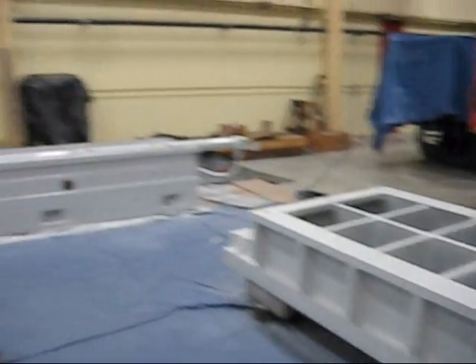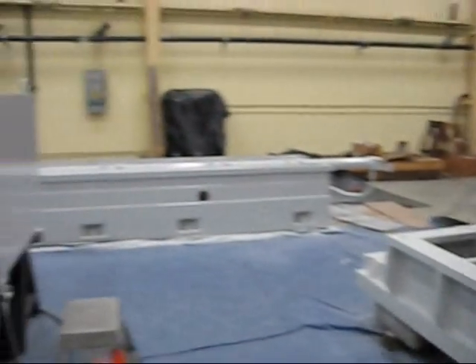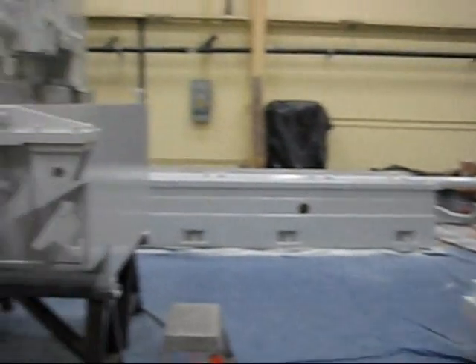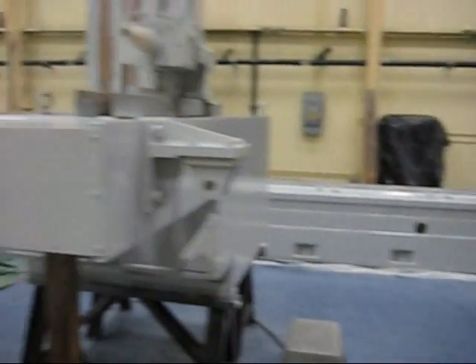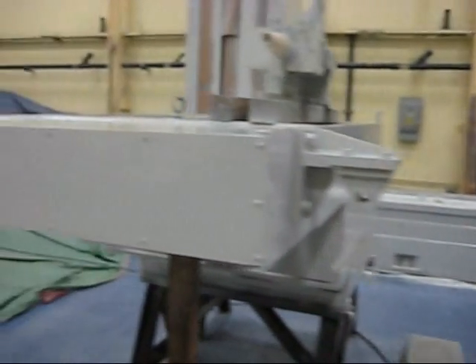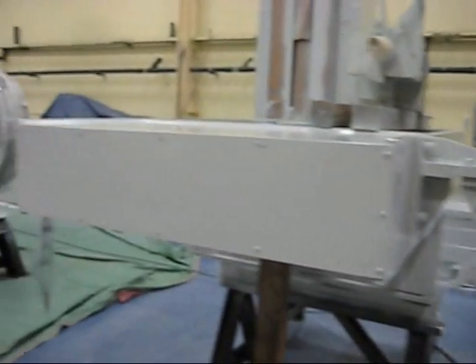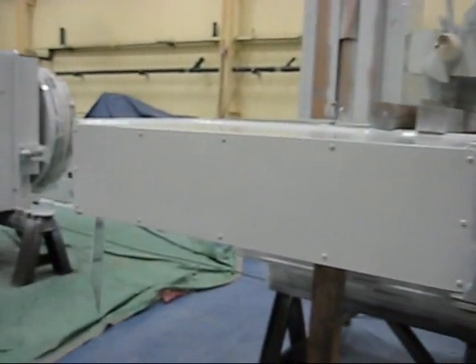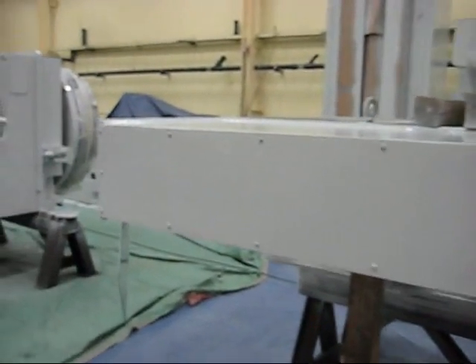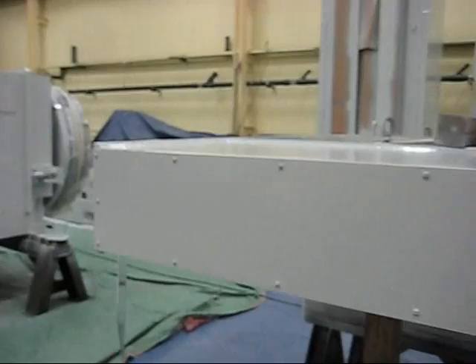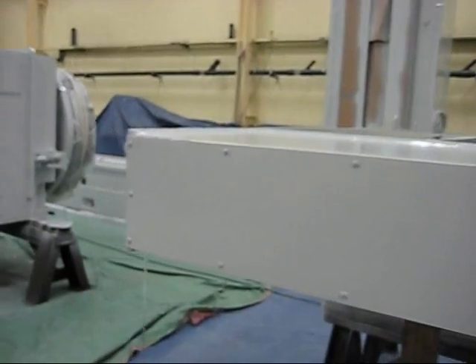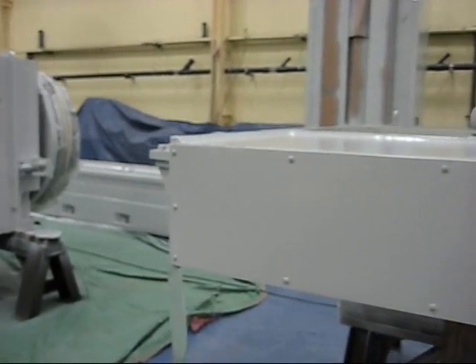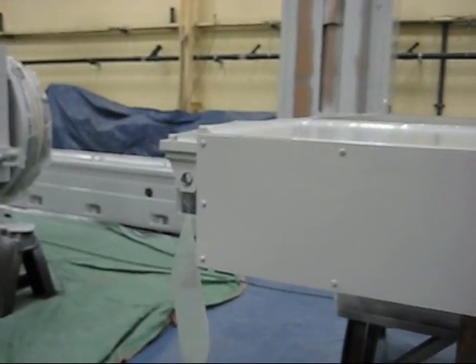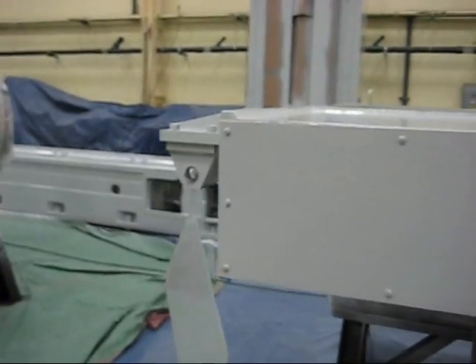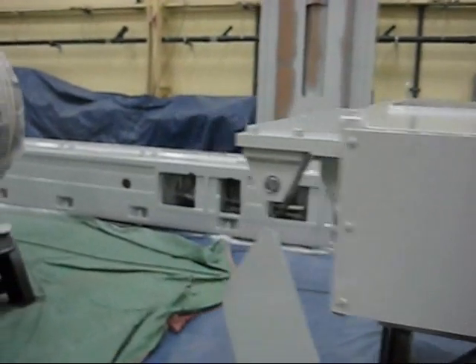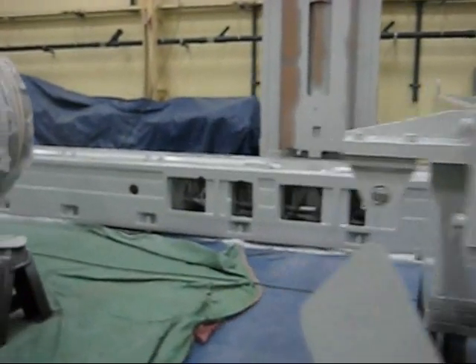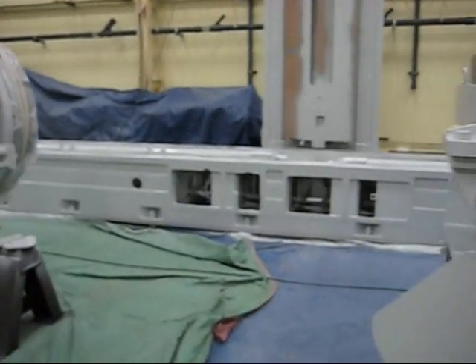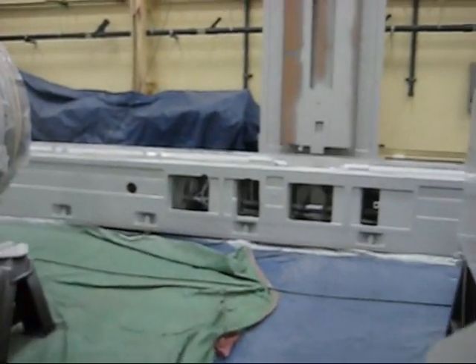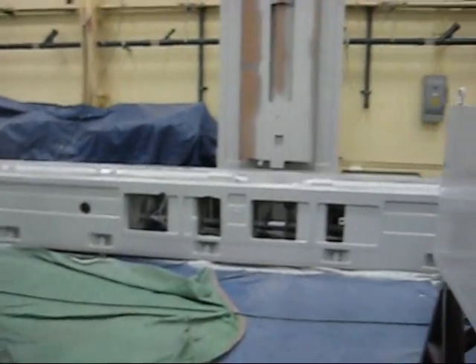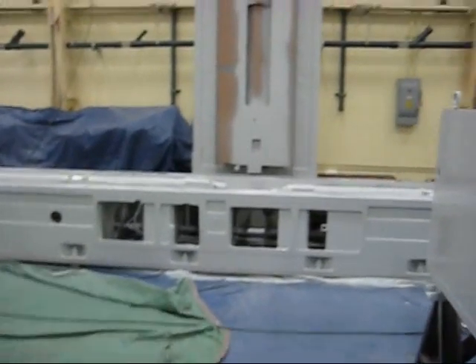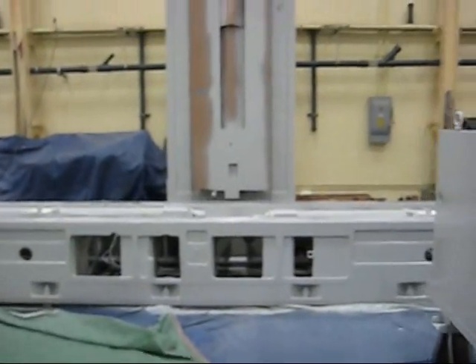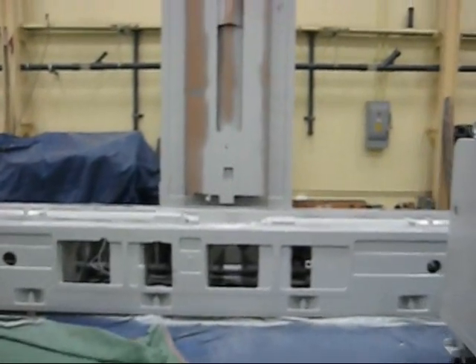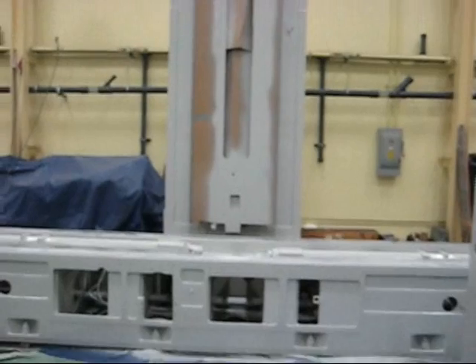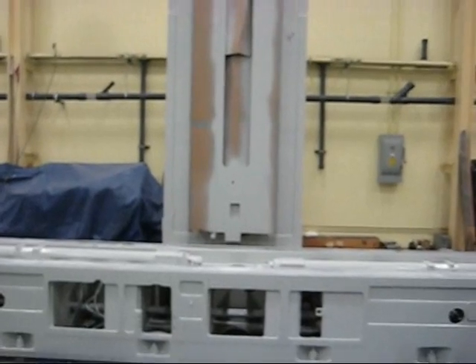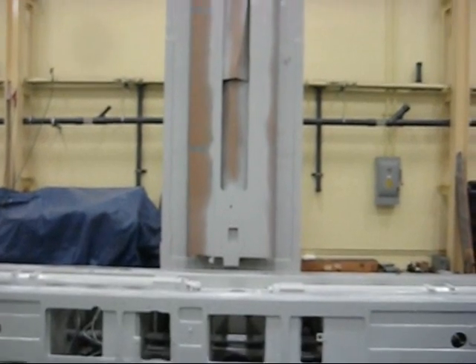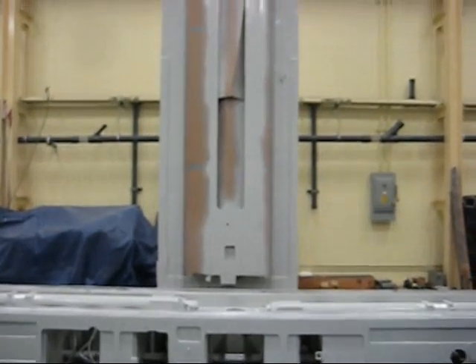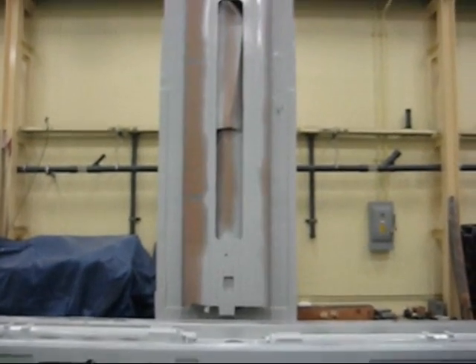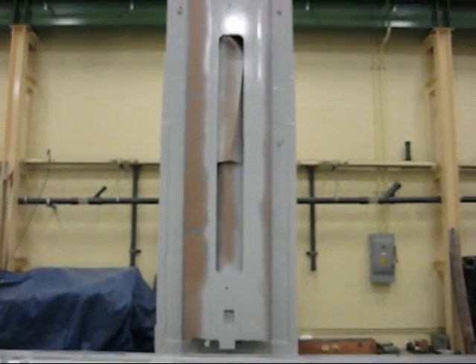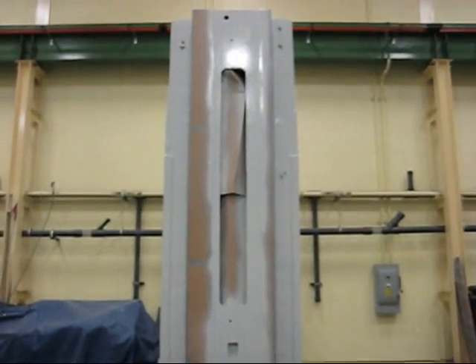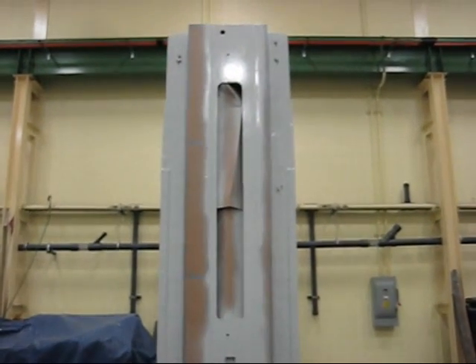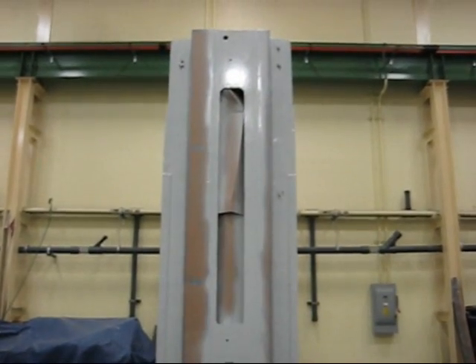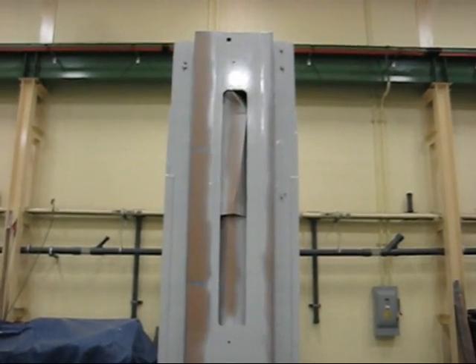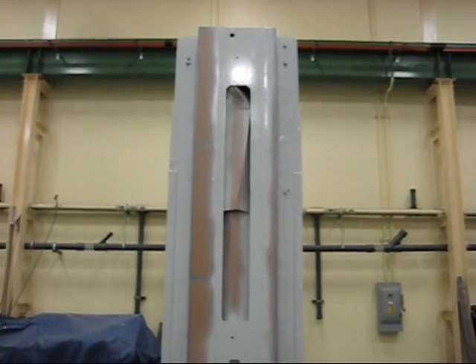We like using this off-white color paint. It really helps keep the machines clean — operators can see when the machine is dirty and they can wipe them down.